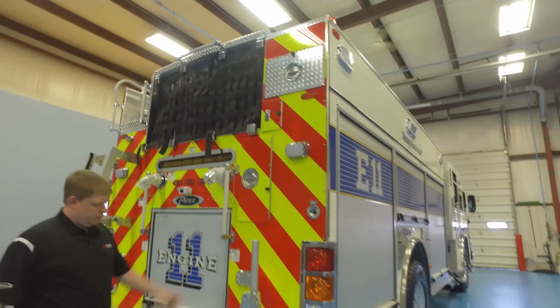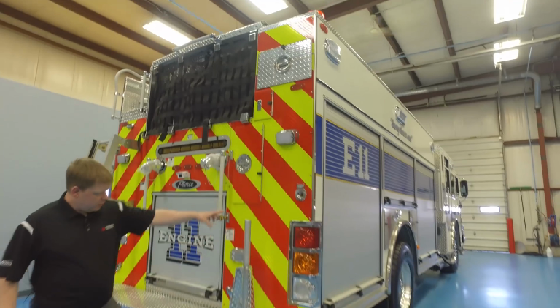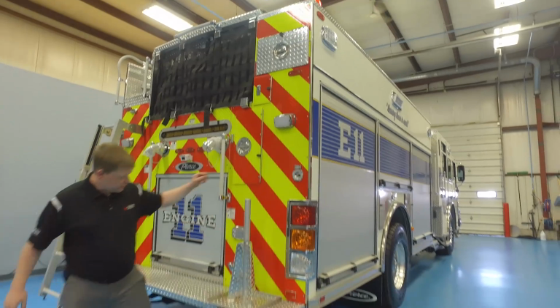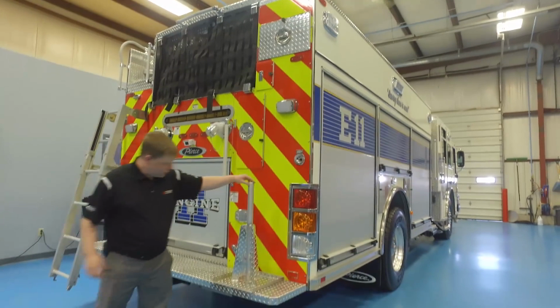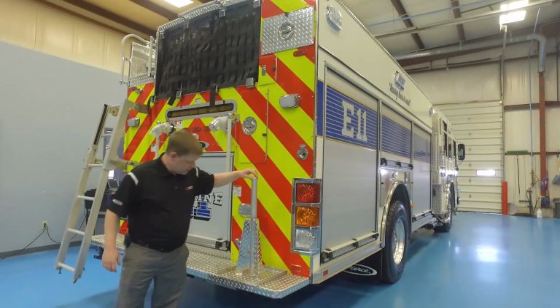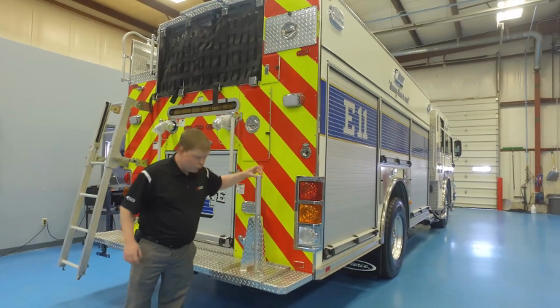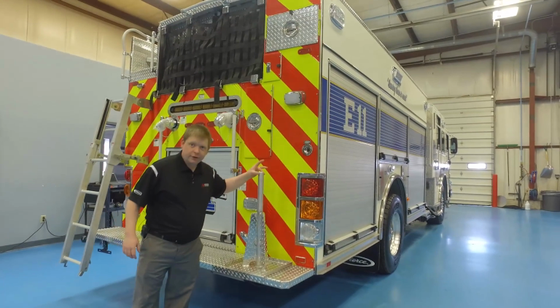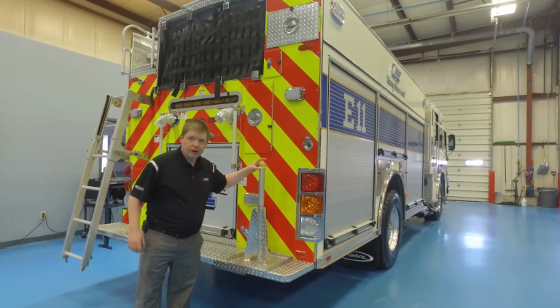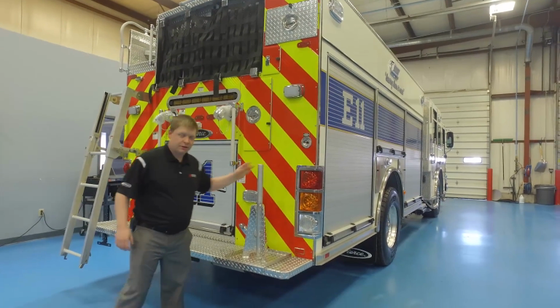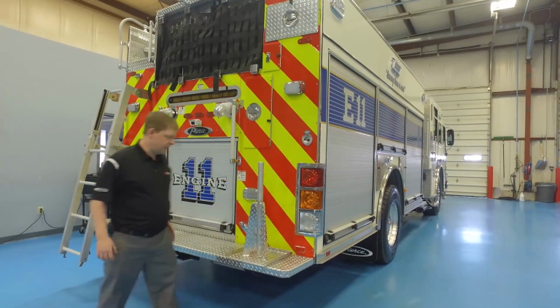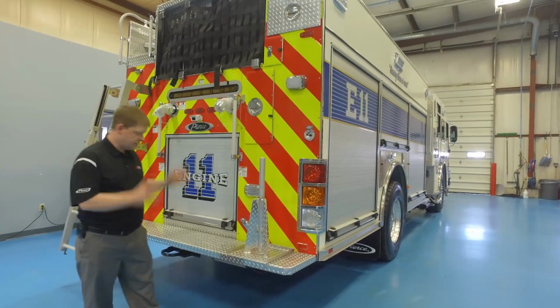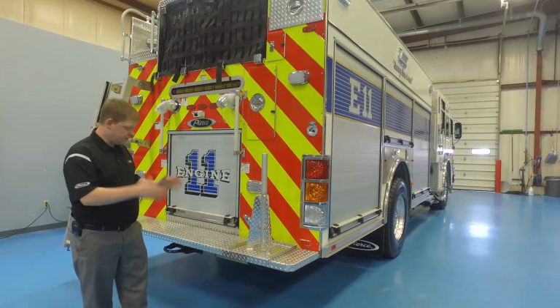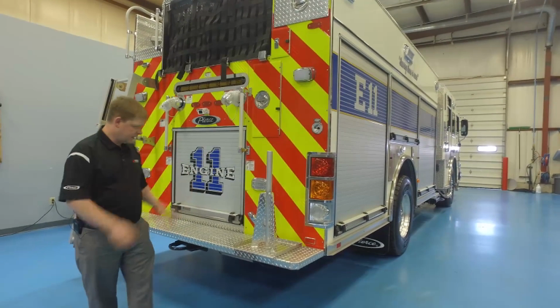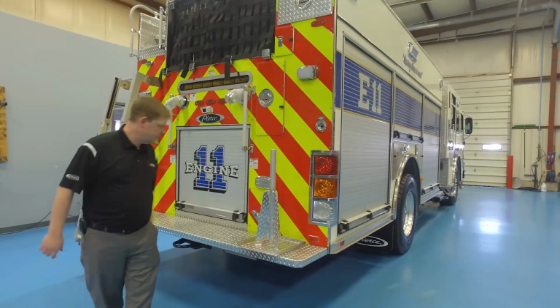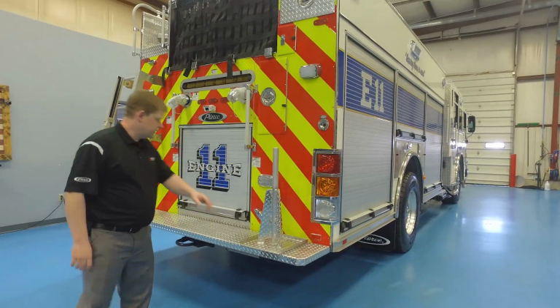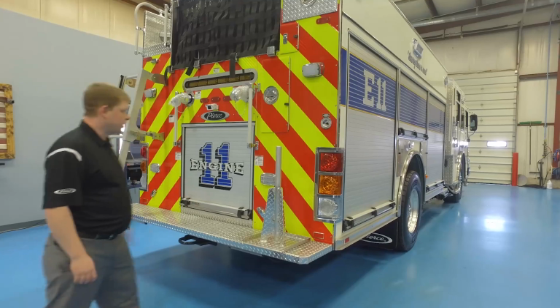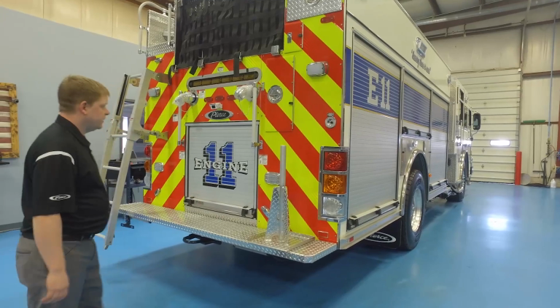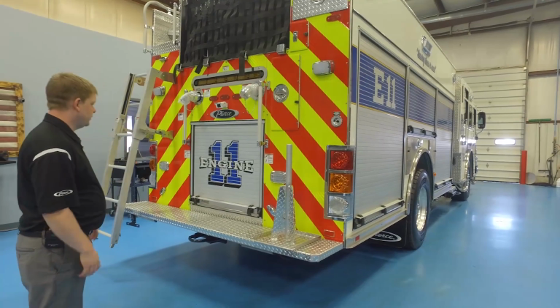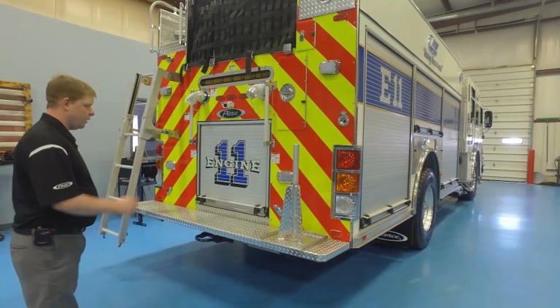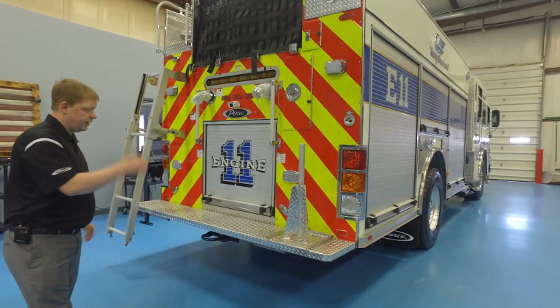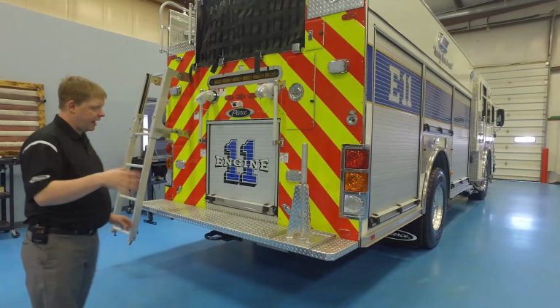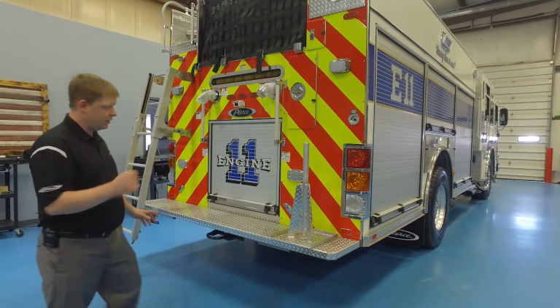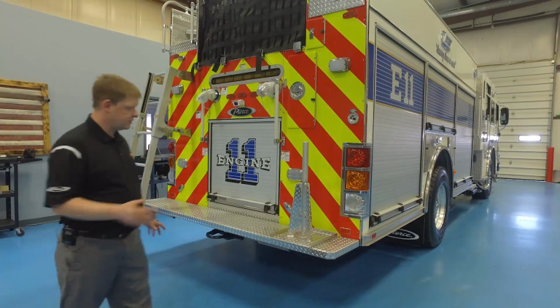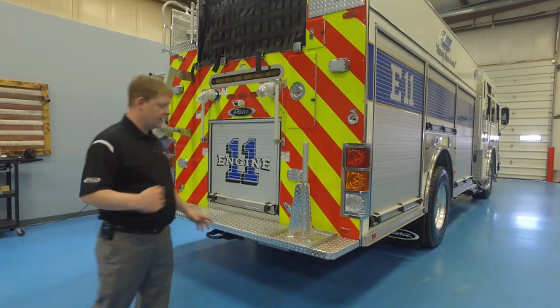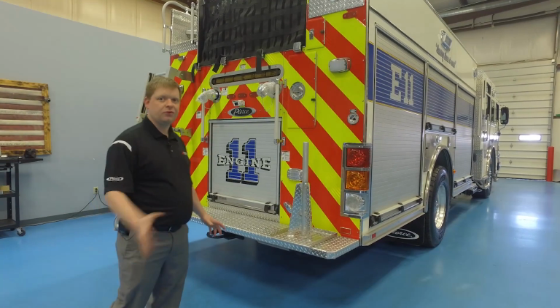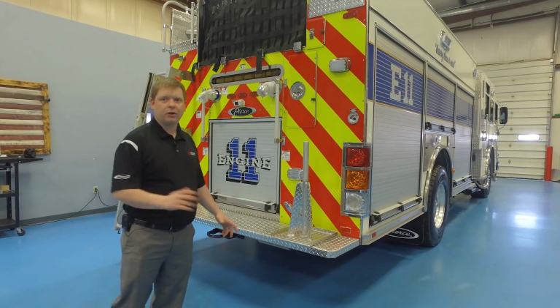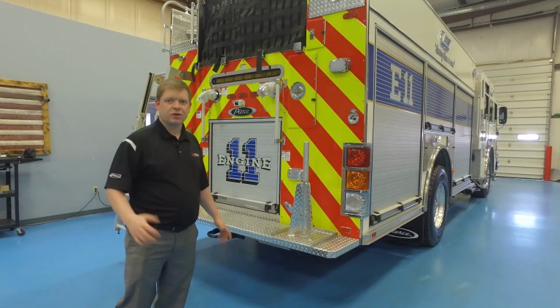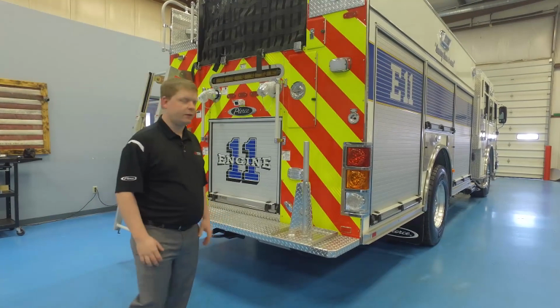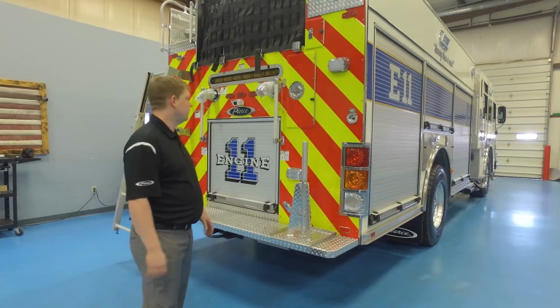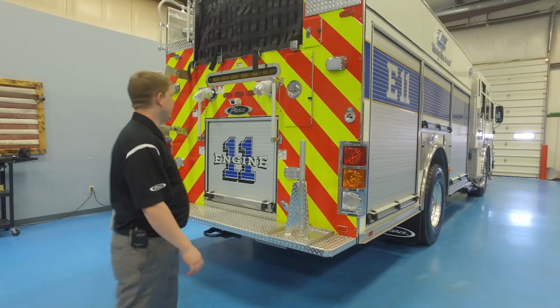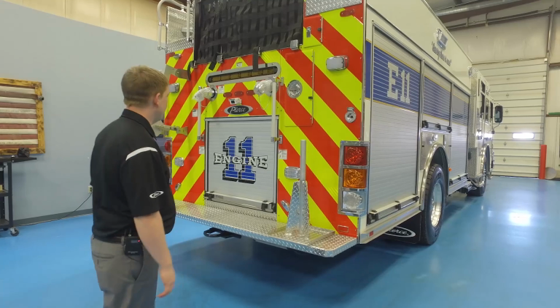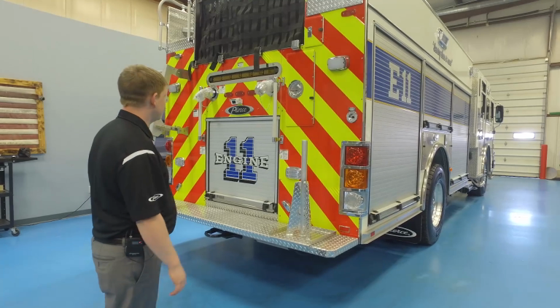Right on the back corner is a cone holder. It's set up so they can slide cones onto it, and as they arrive on scene they can drop cones off the back of the truck.